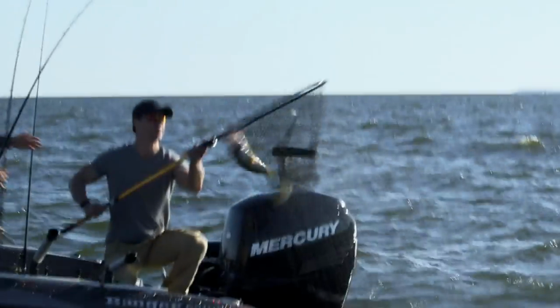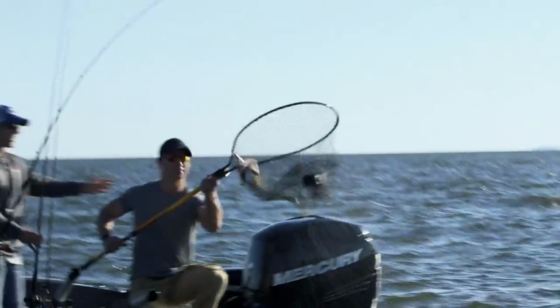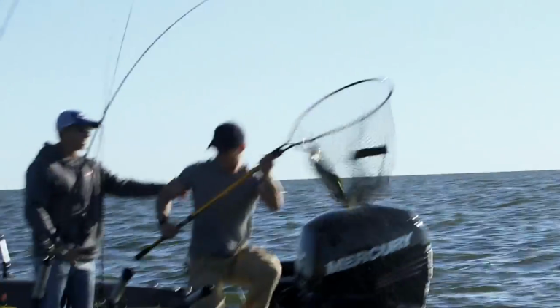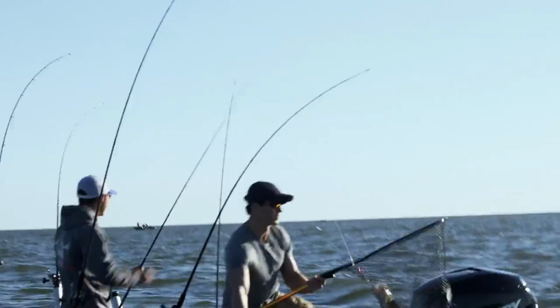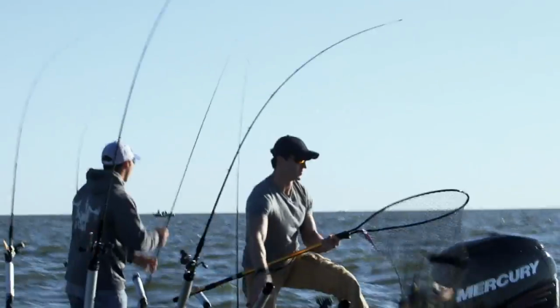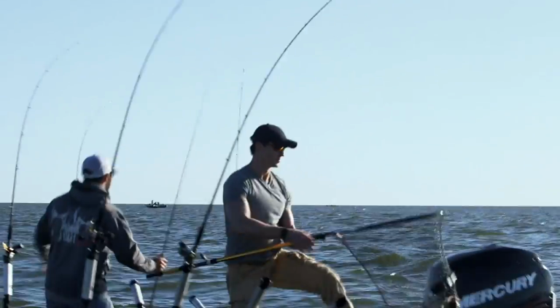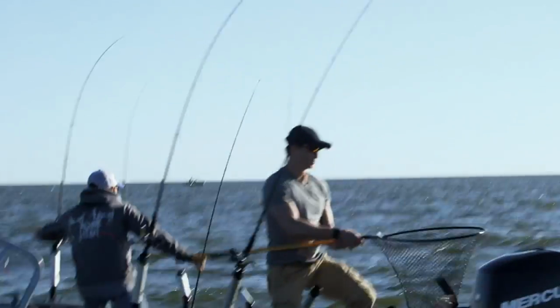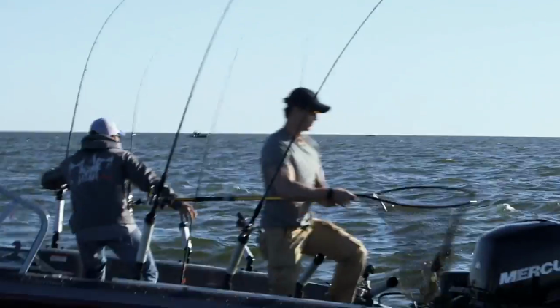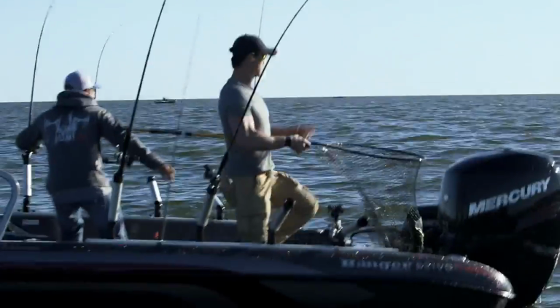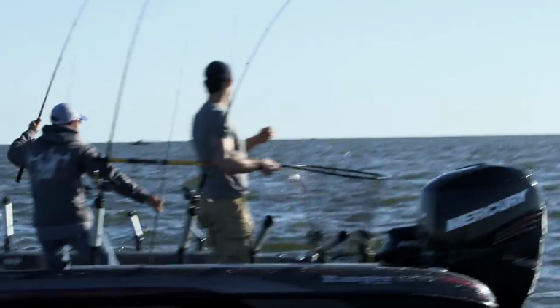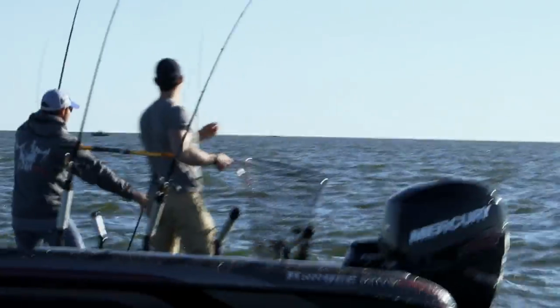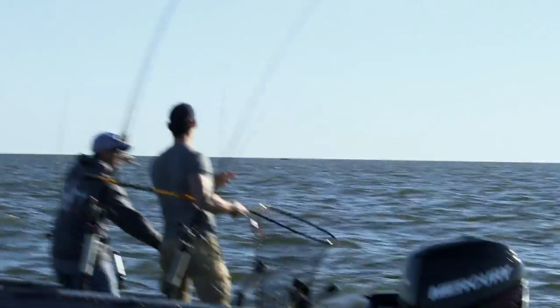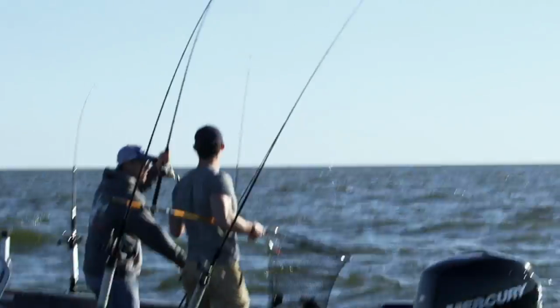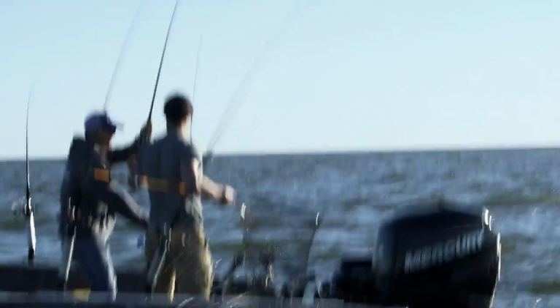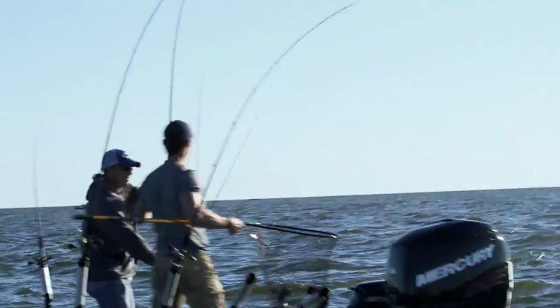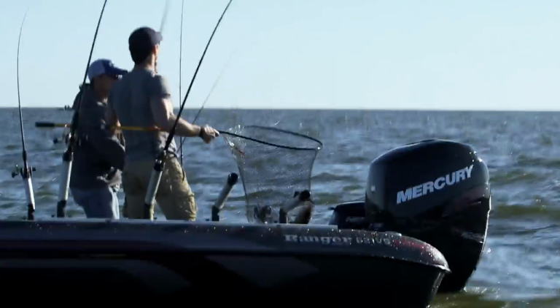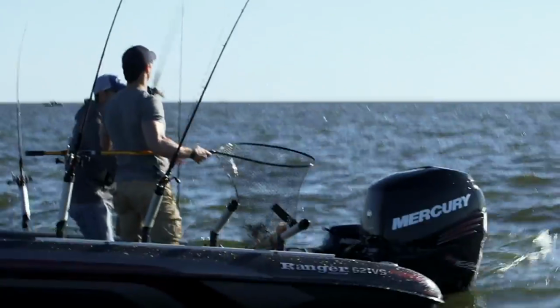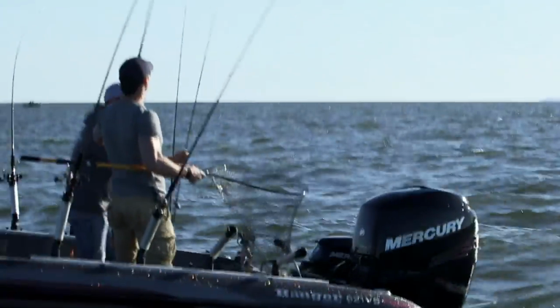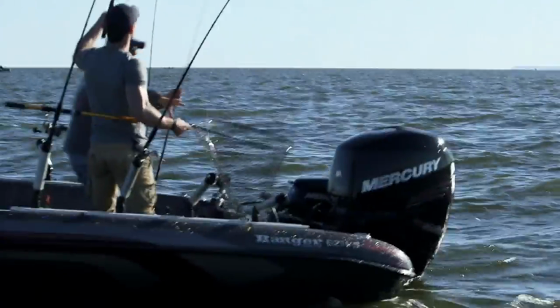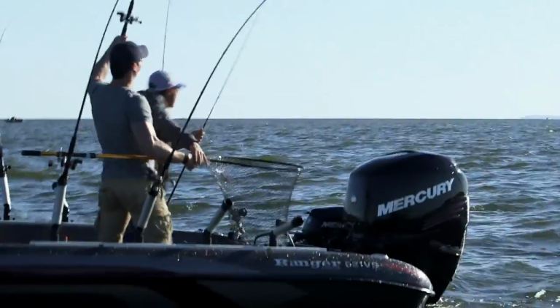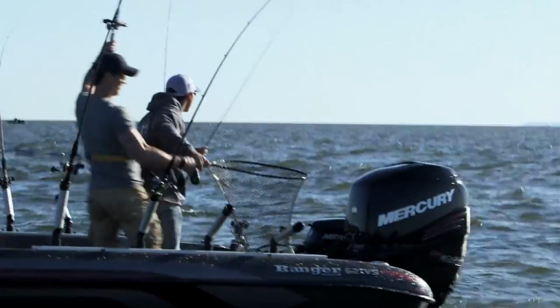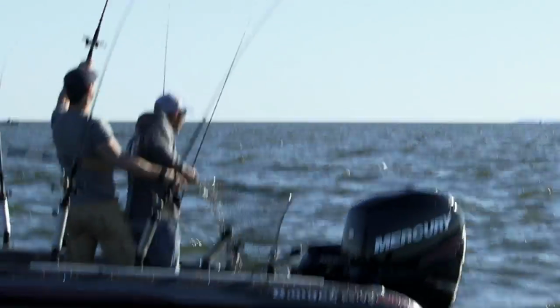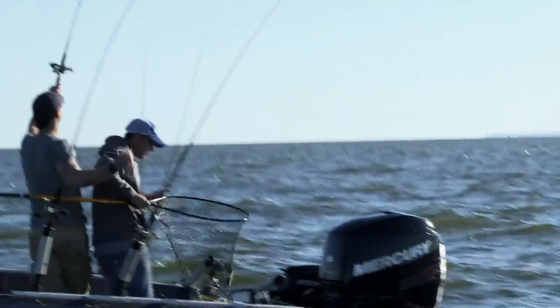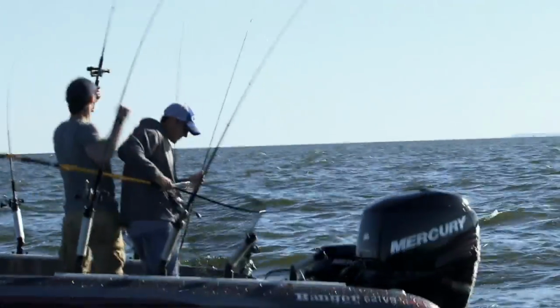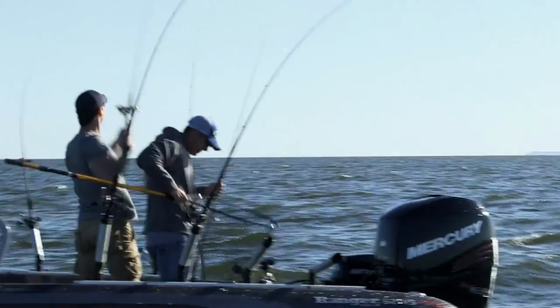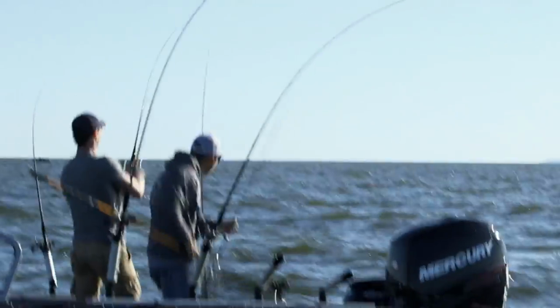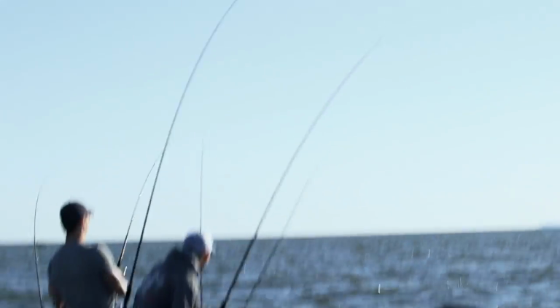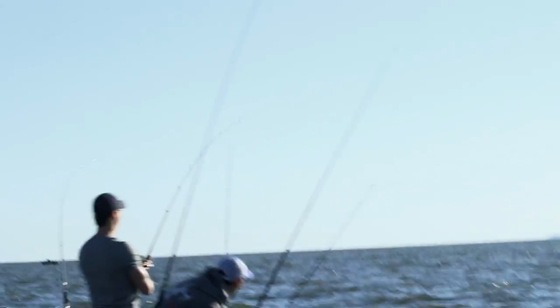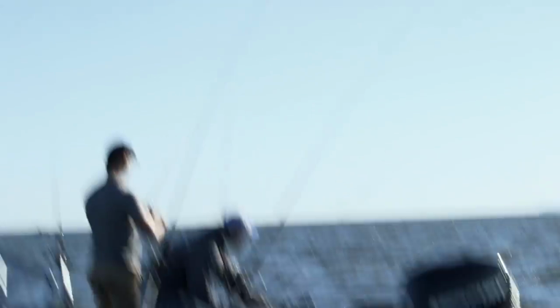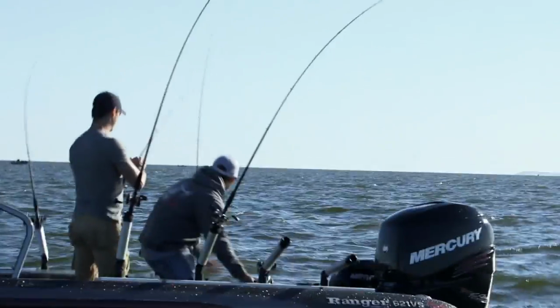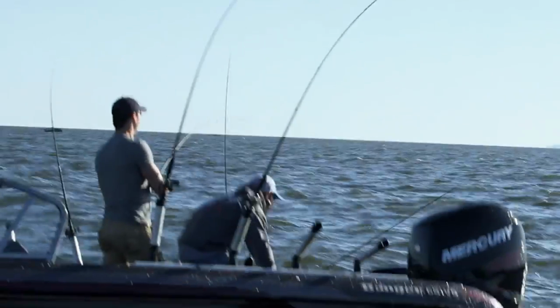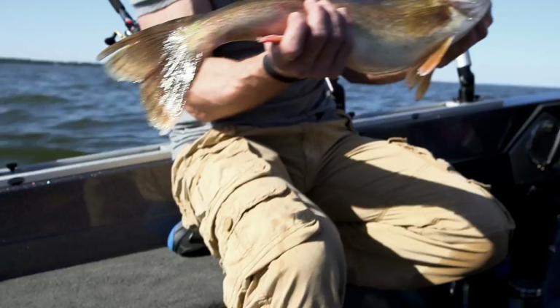Nice fish. We got another one here, crew. I'll grab that one, we'll swap with you. Now it's getting fun — this is where our trolling gets fun.